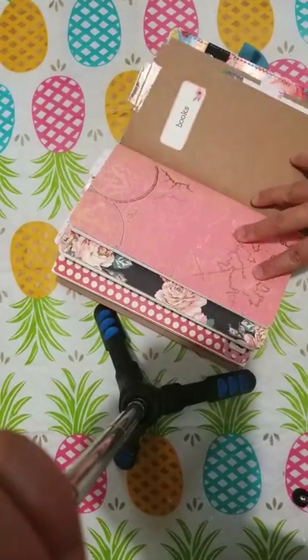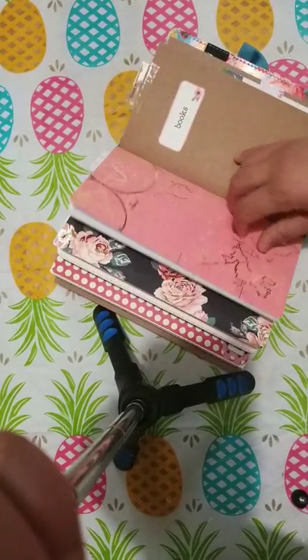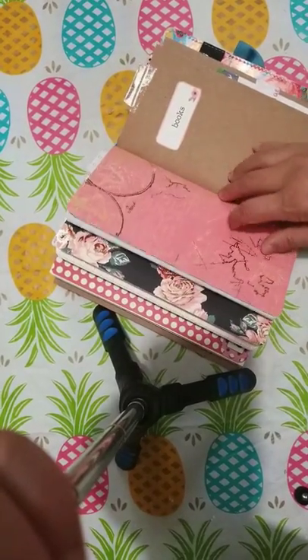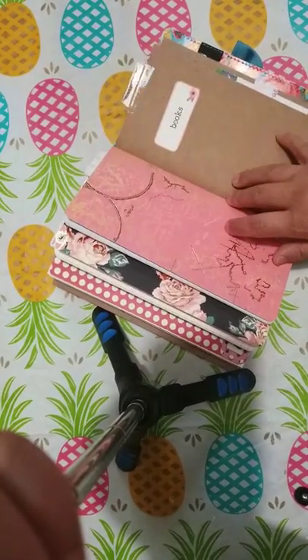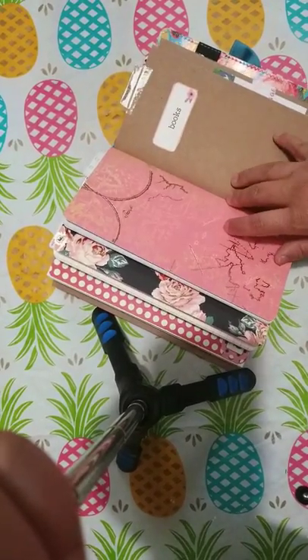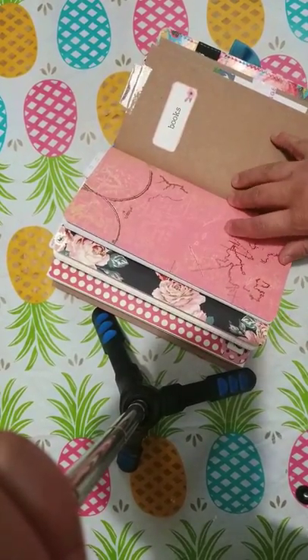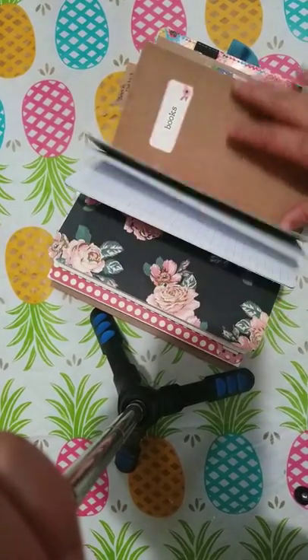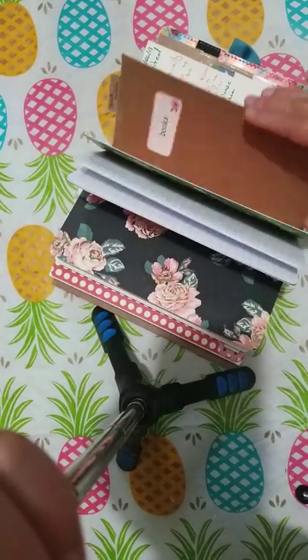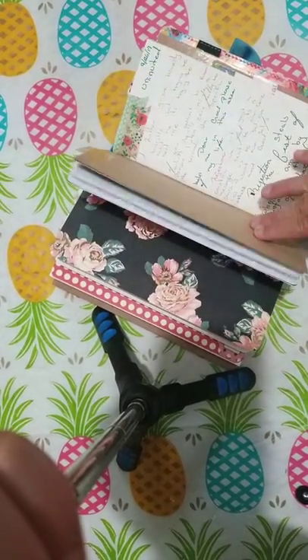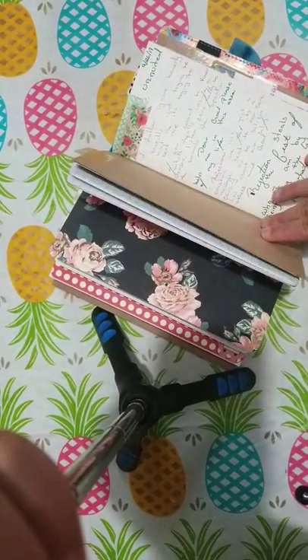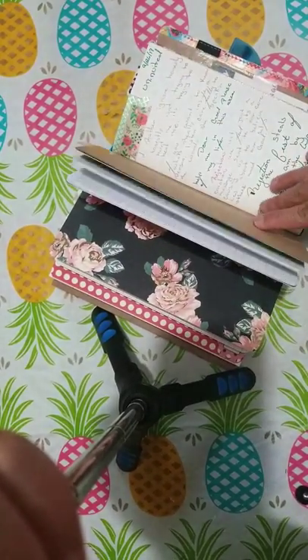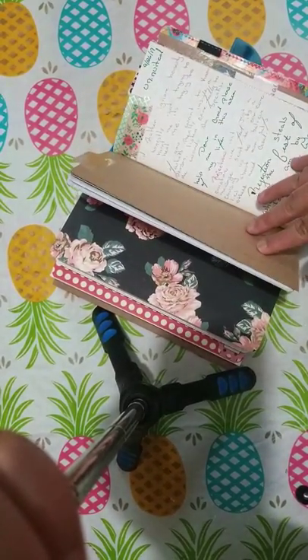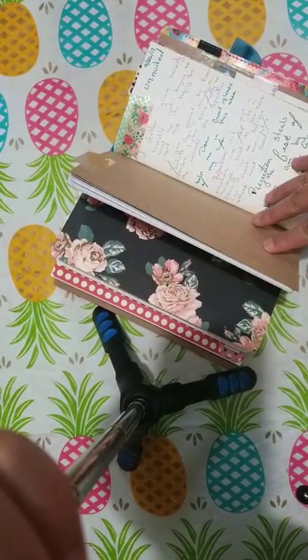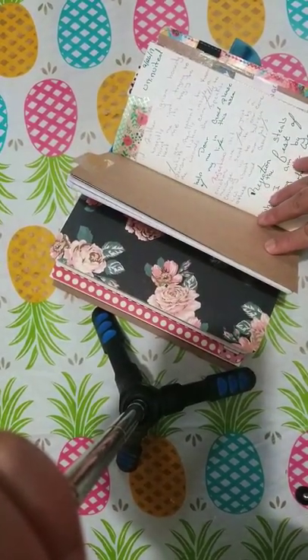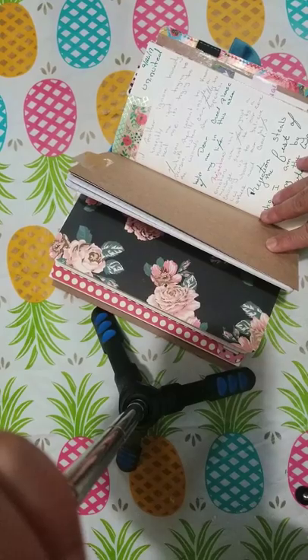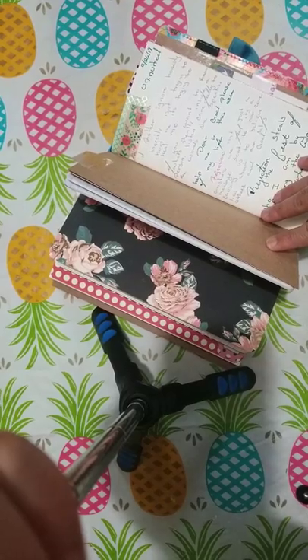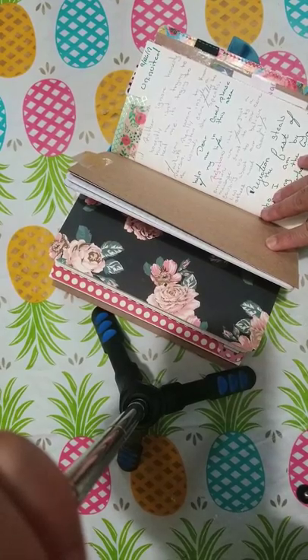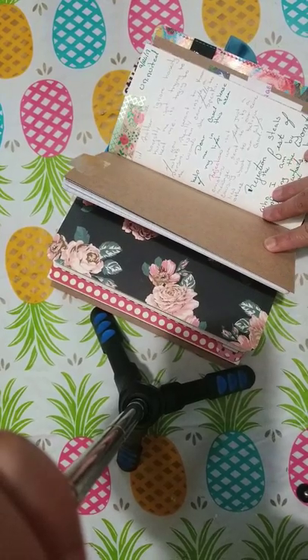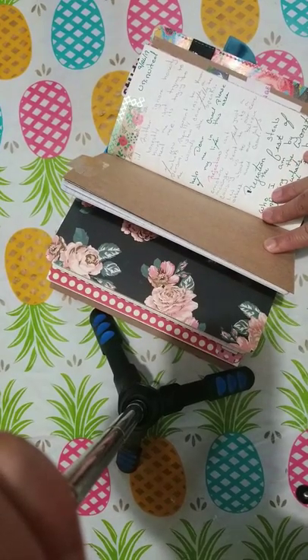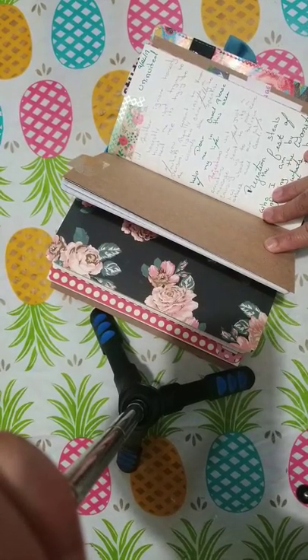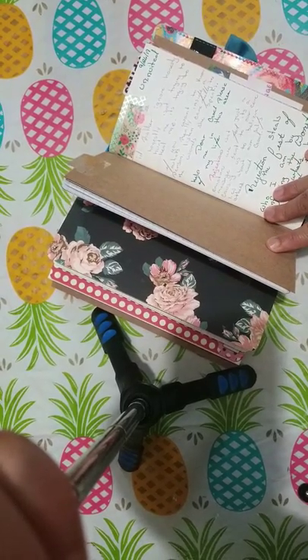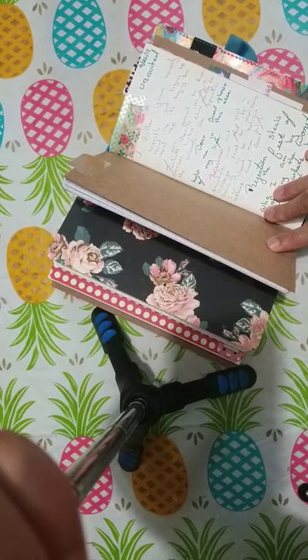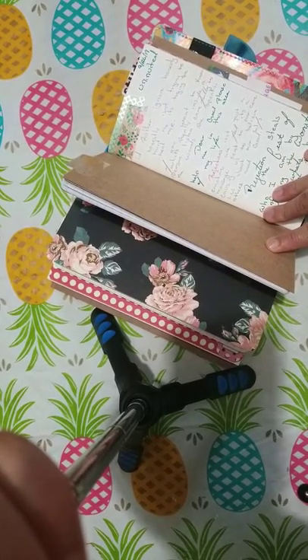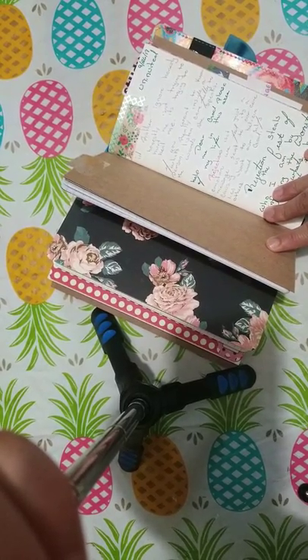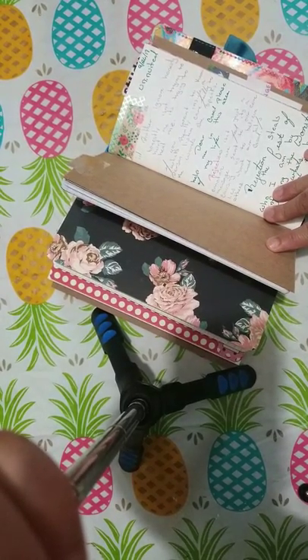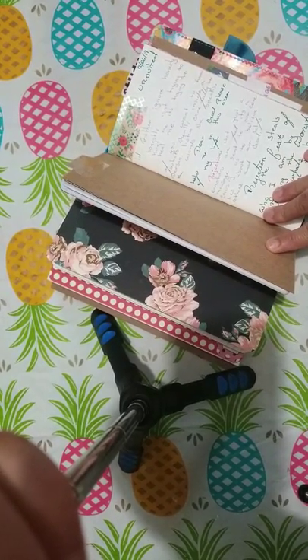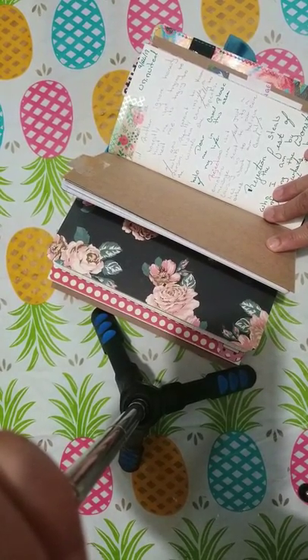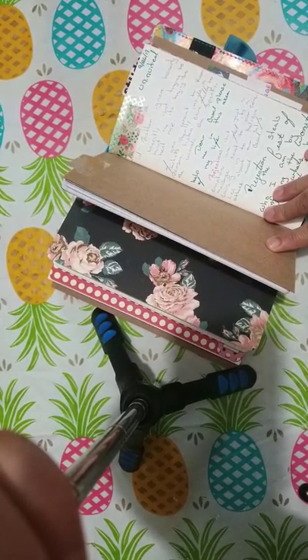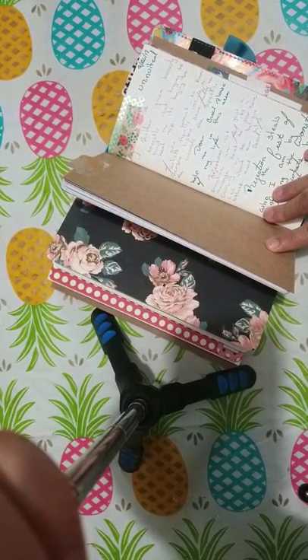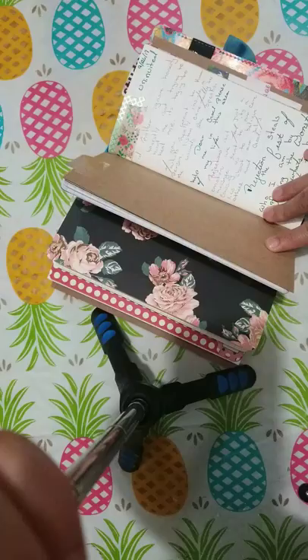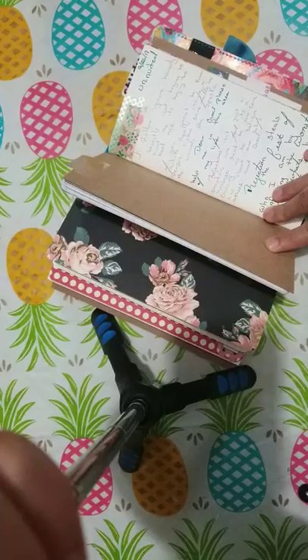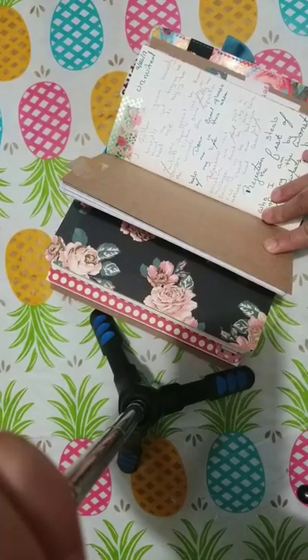This one here is "Book Notes." I am currently reading — I can never pronounce this word — "Fervent" by Priscilla Shirer.